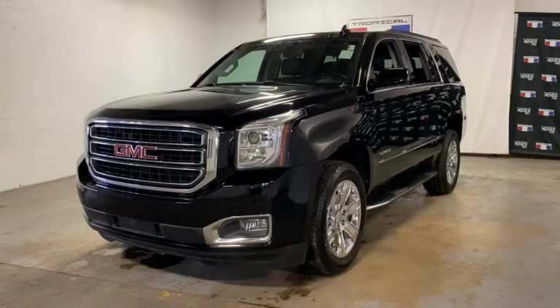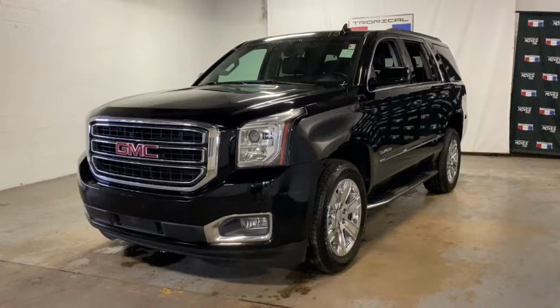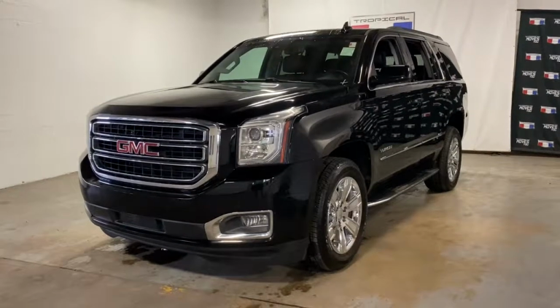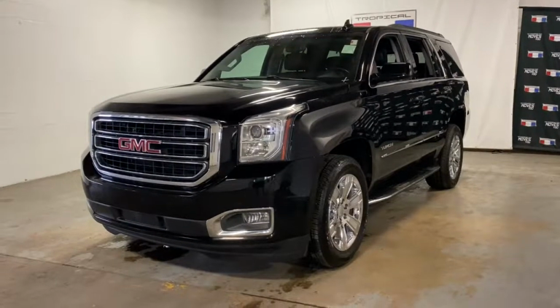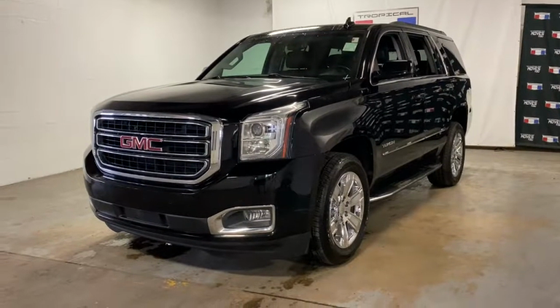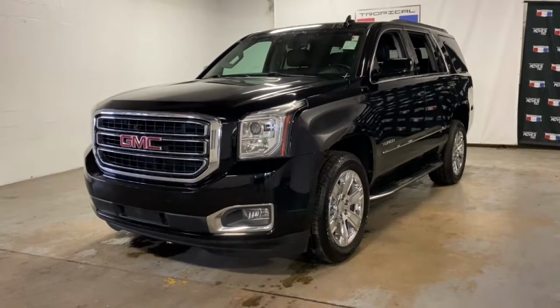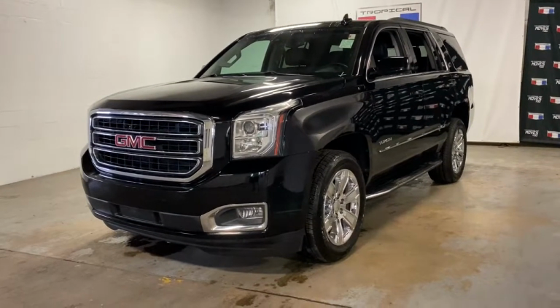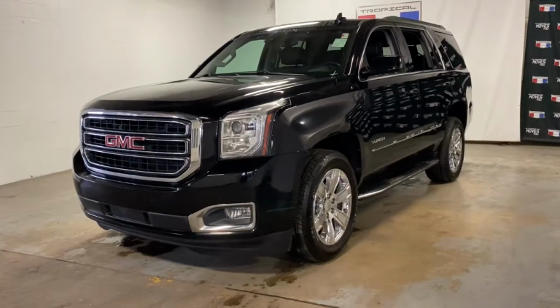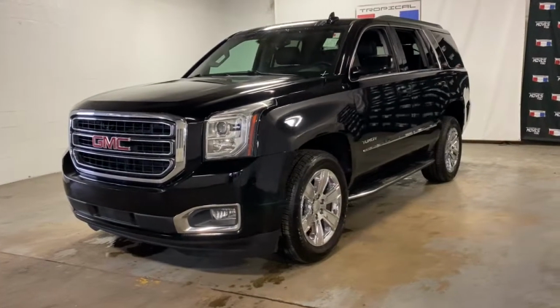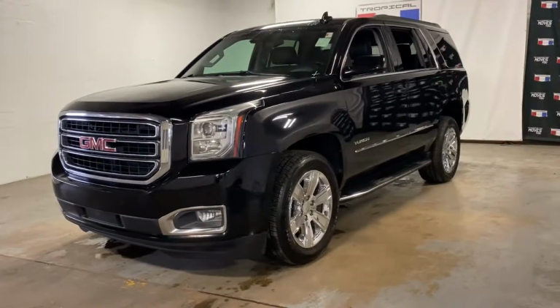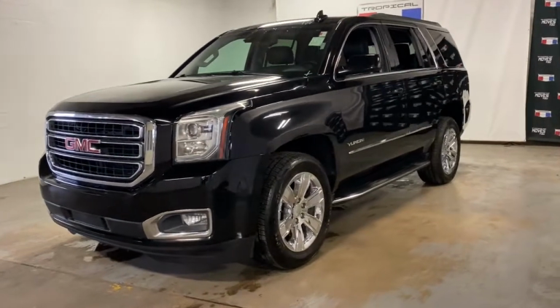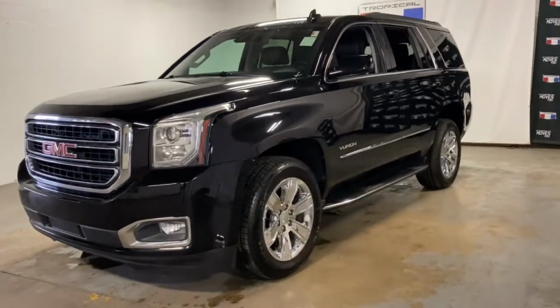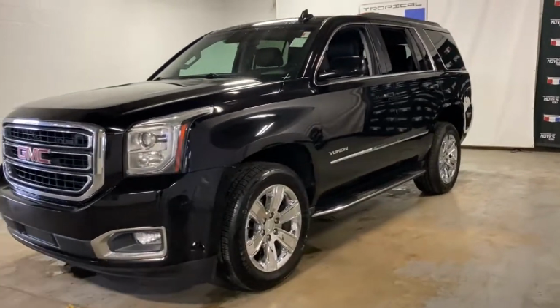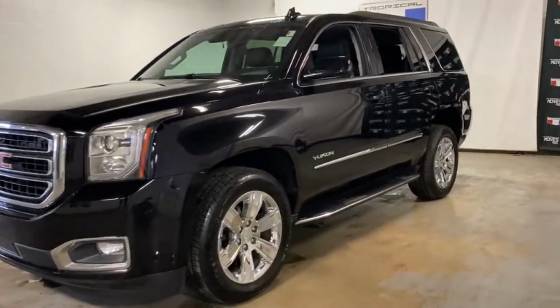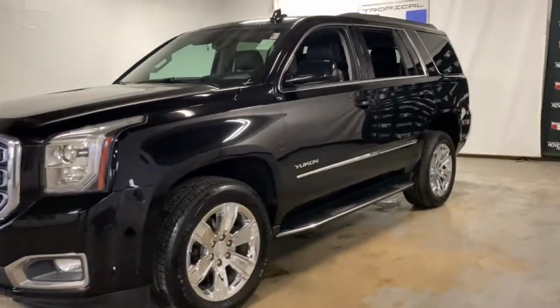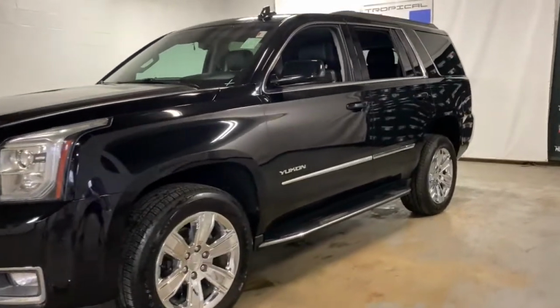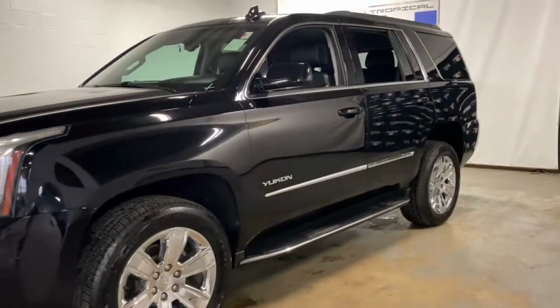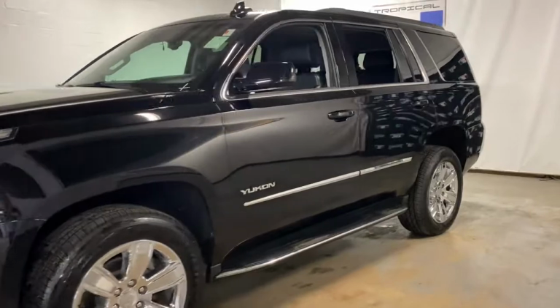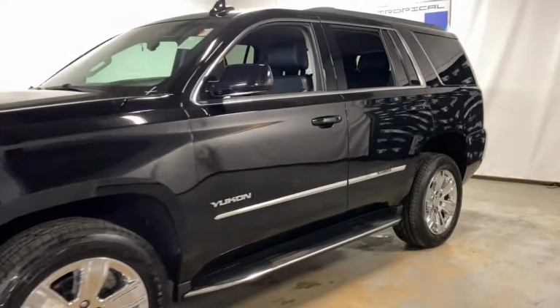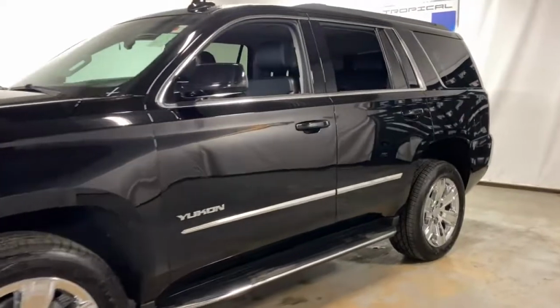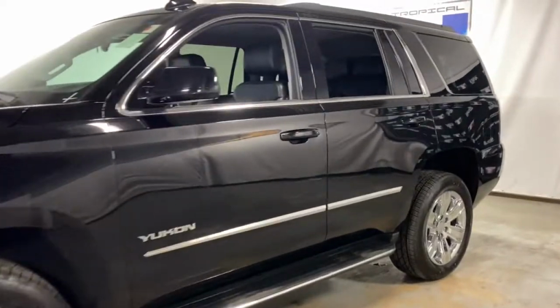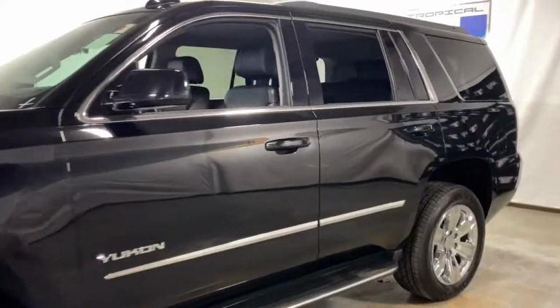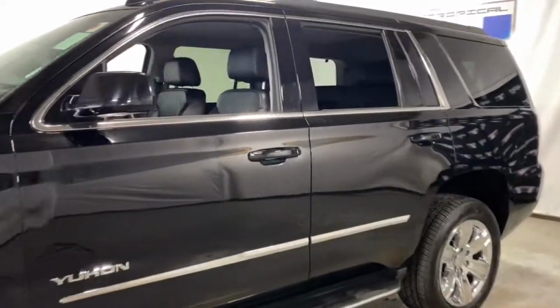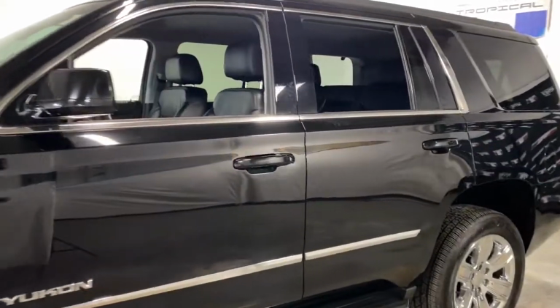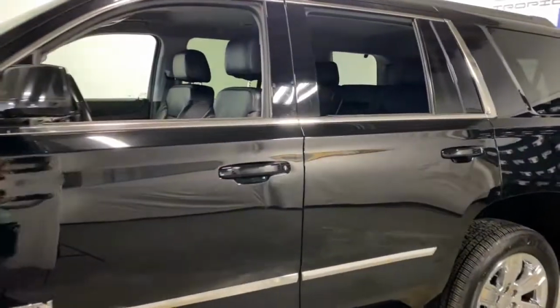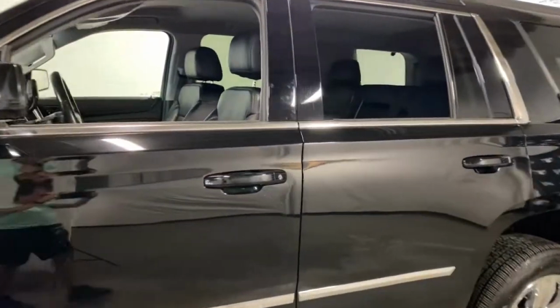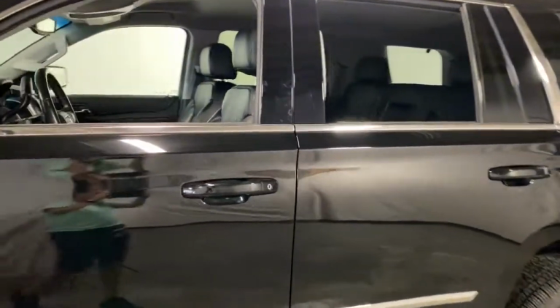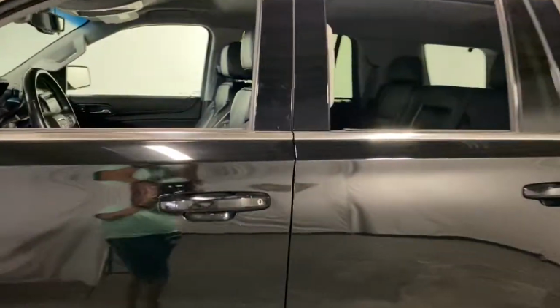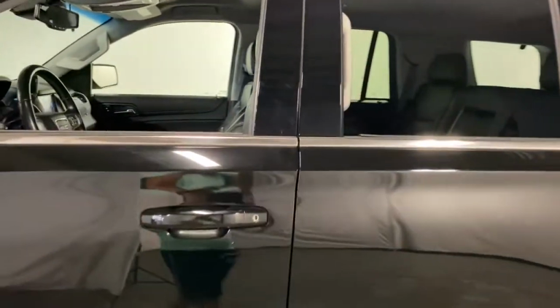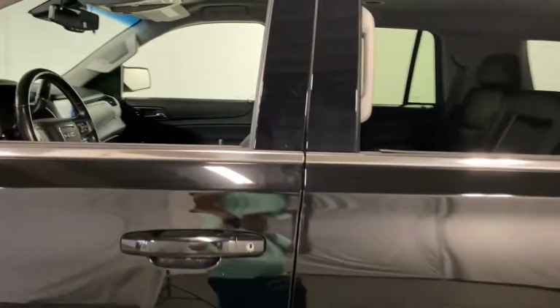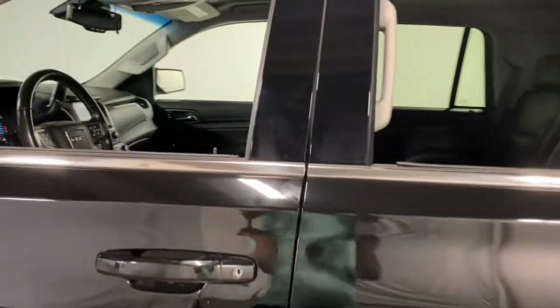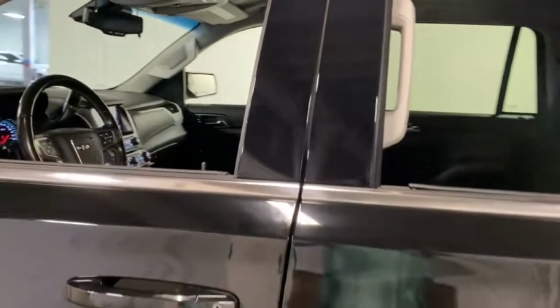Check out this 2018 GMC Yukon. This vehicle still has fewer than 150,000 miles on the clock, so it won't last long.